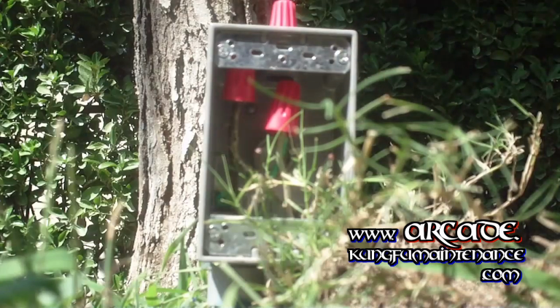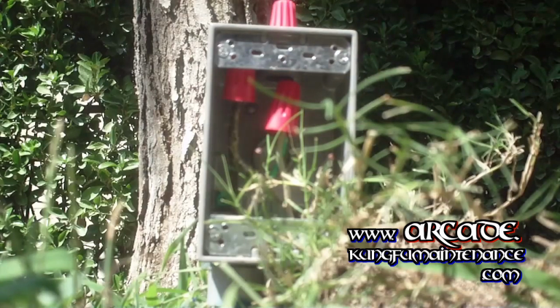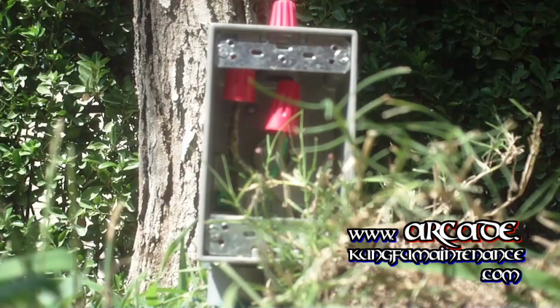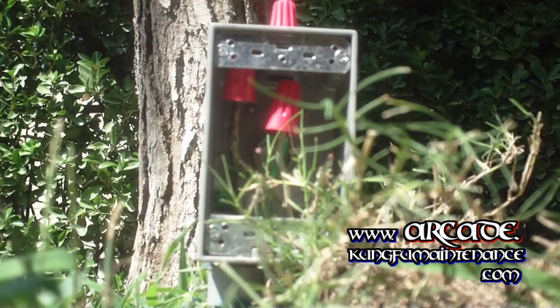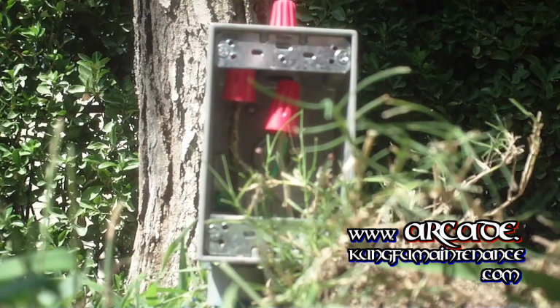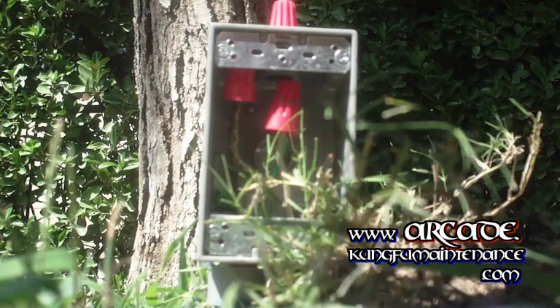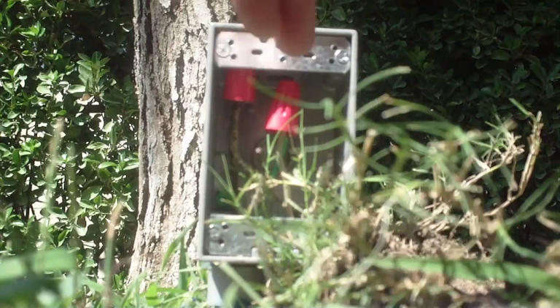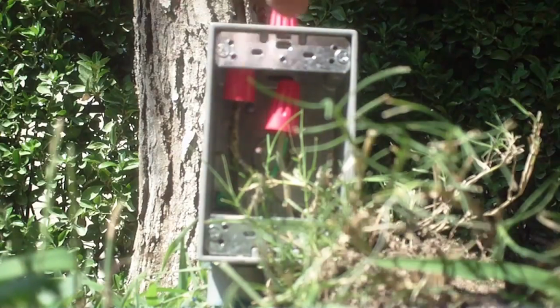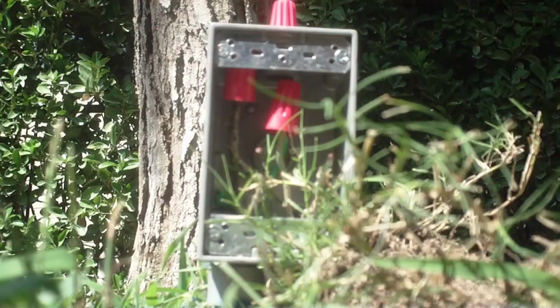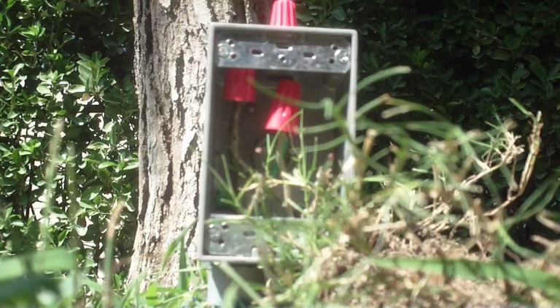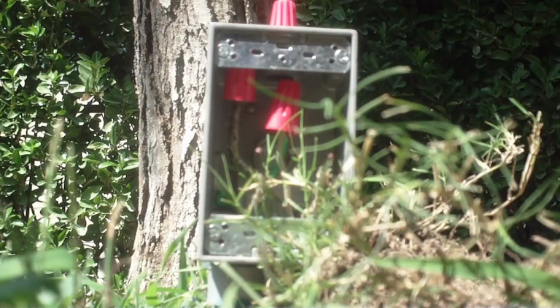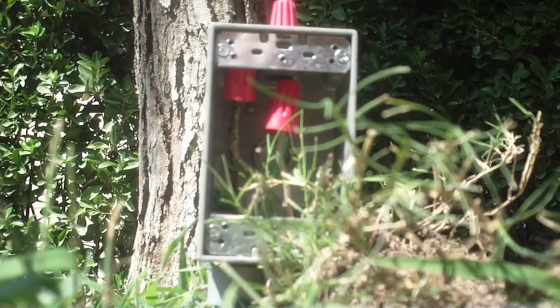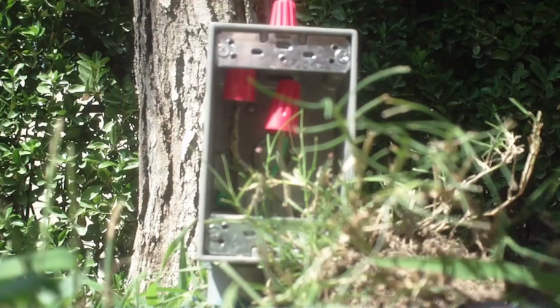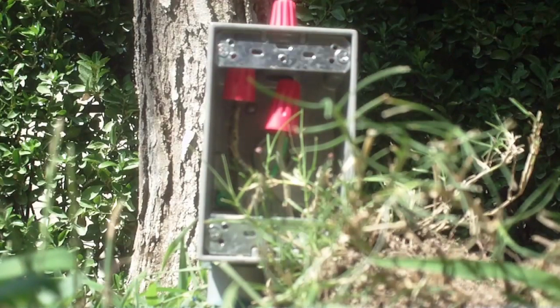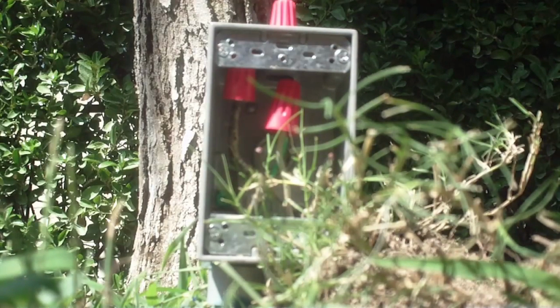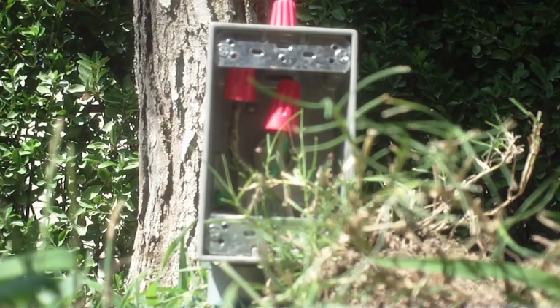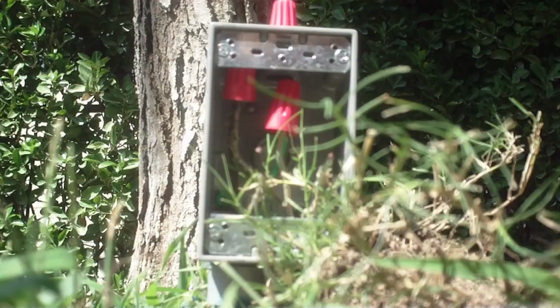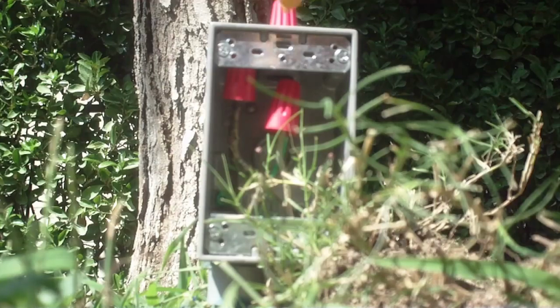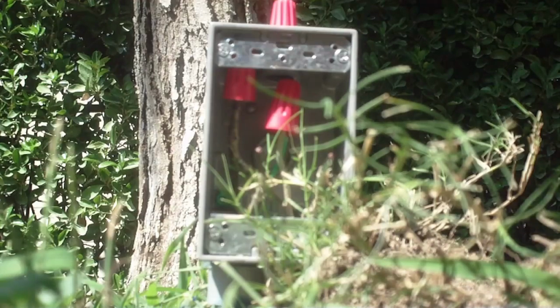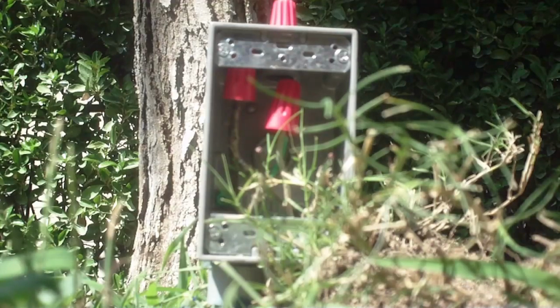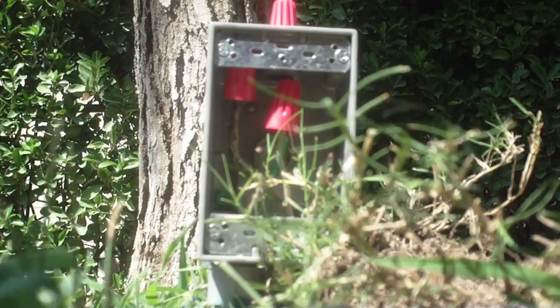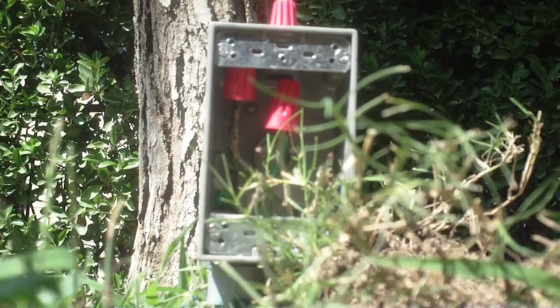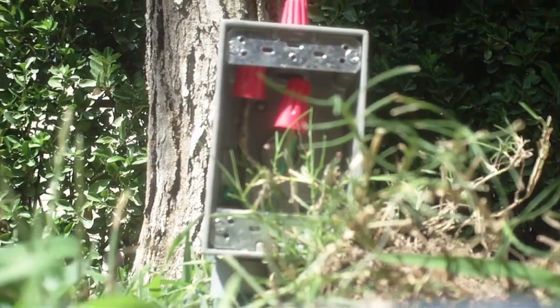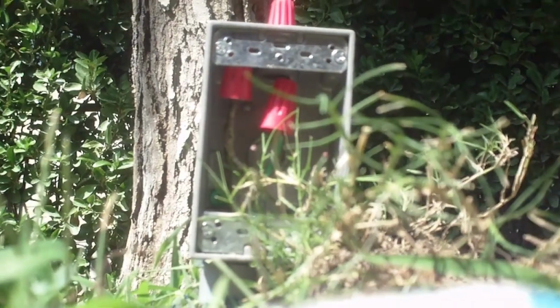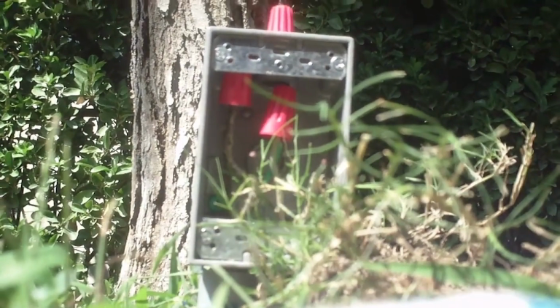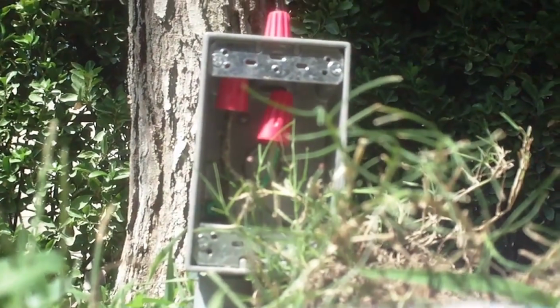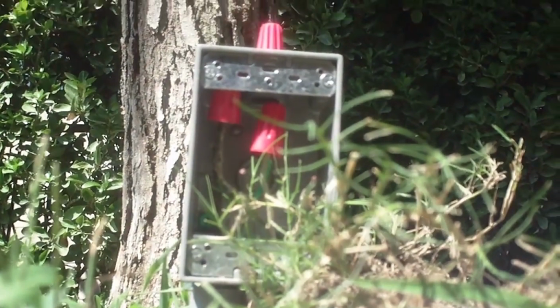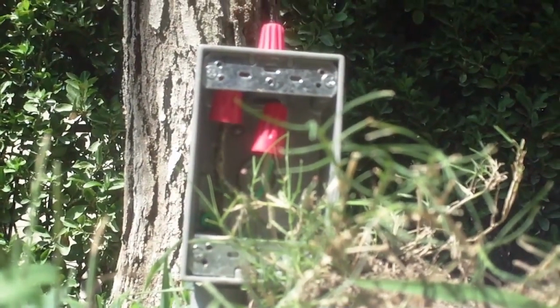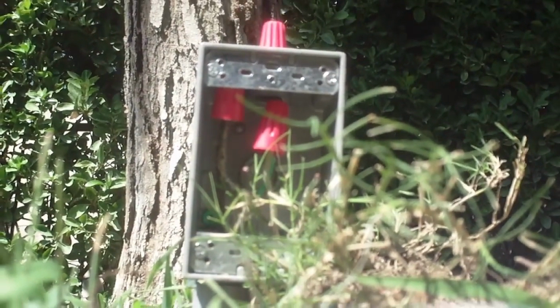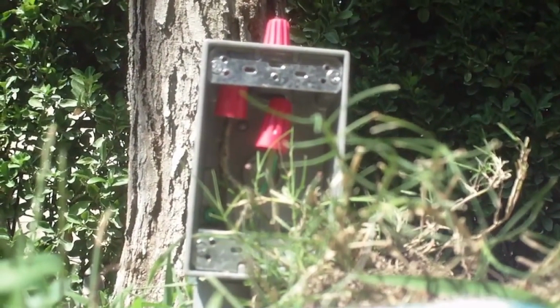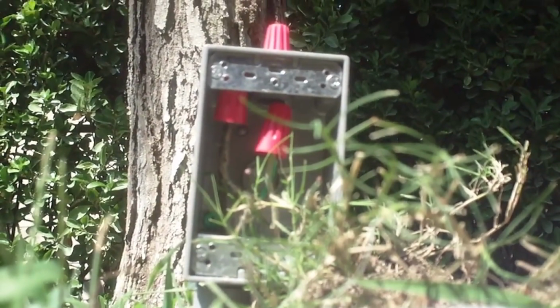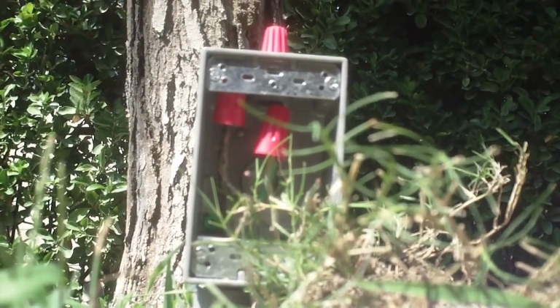Now to make it easier in the future, we'll wrap it with a piece of white tape, and that way it designates that that's the neutral. That's how you can figure out which wire is which.